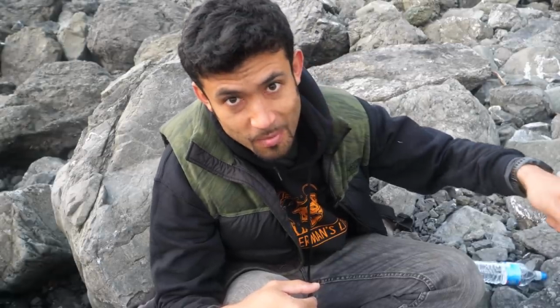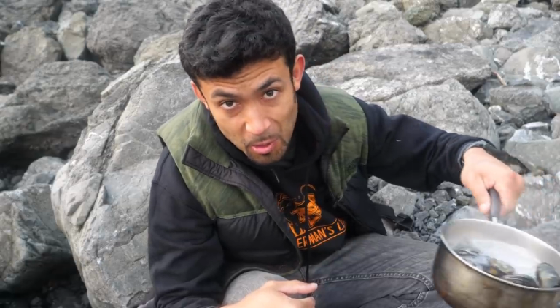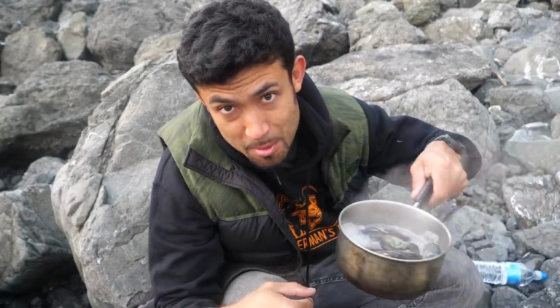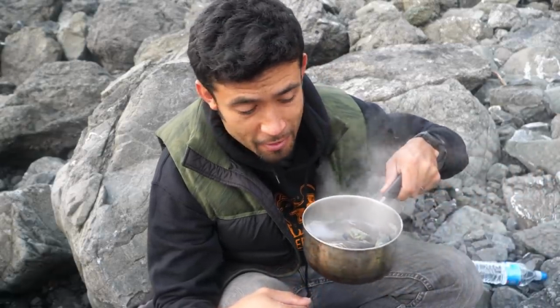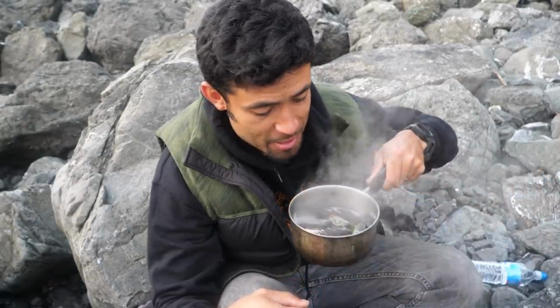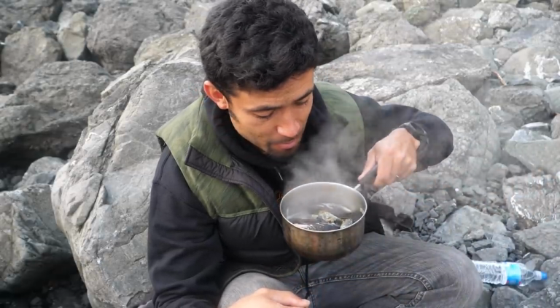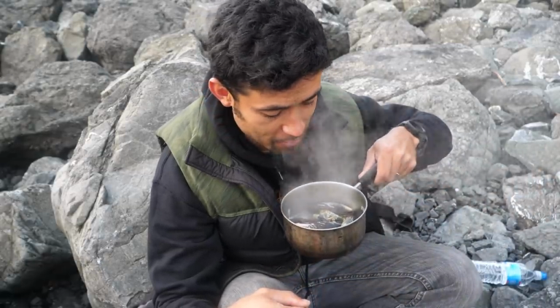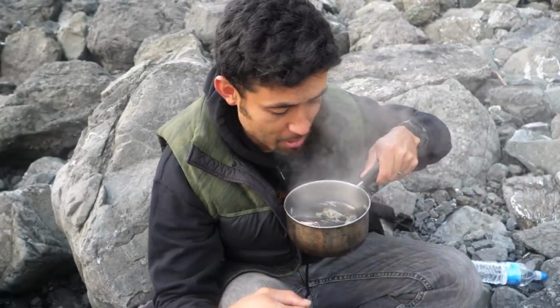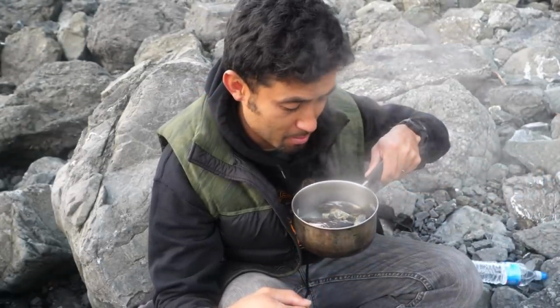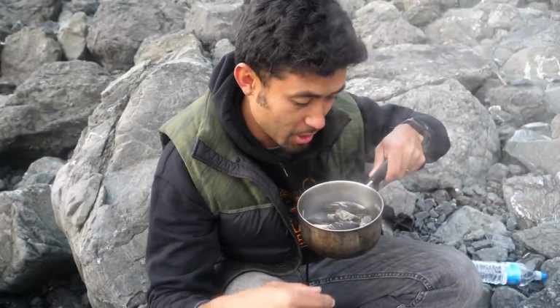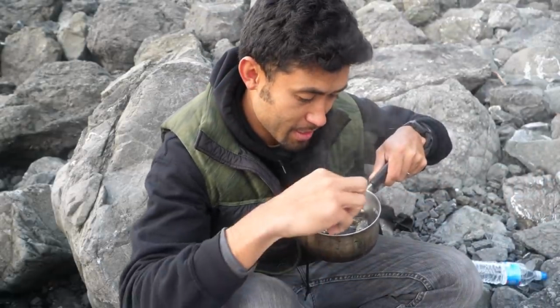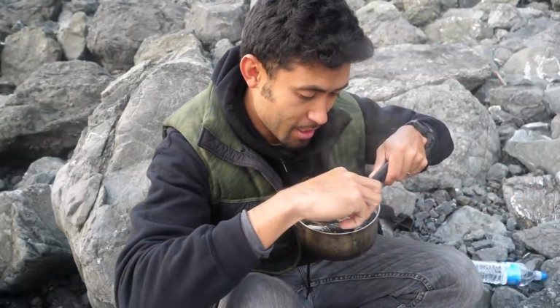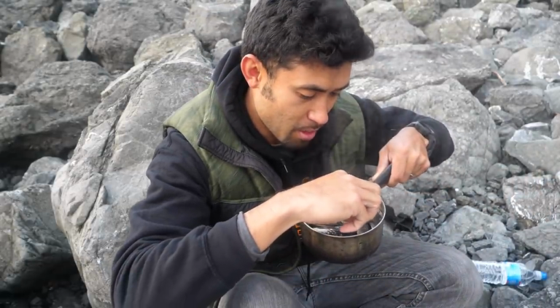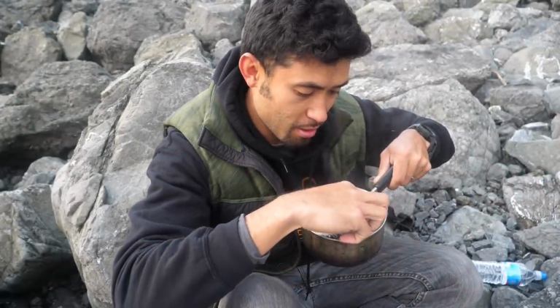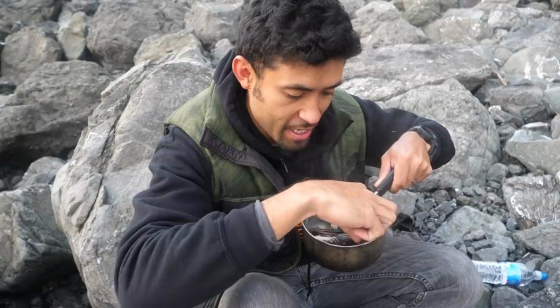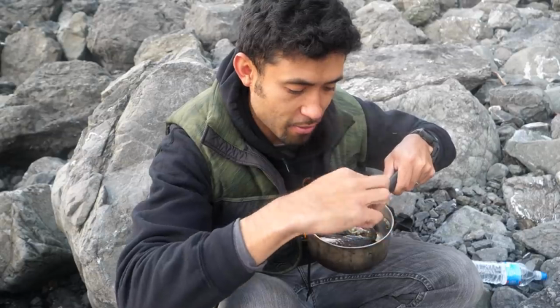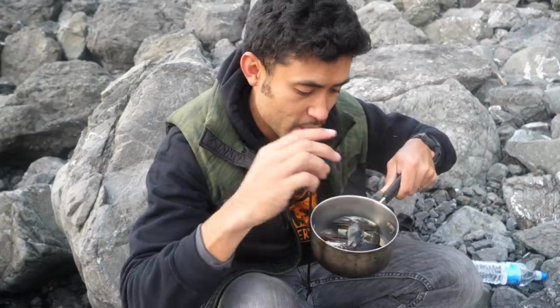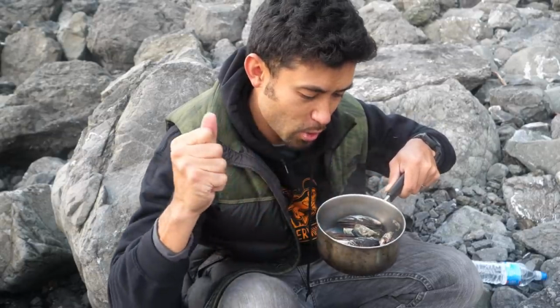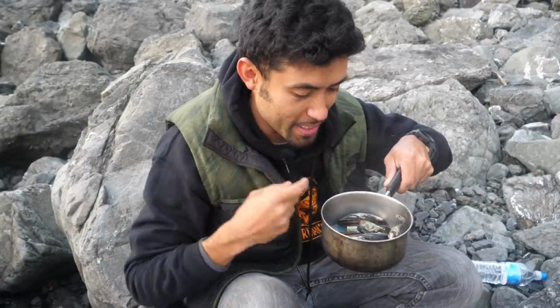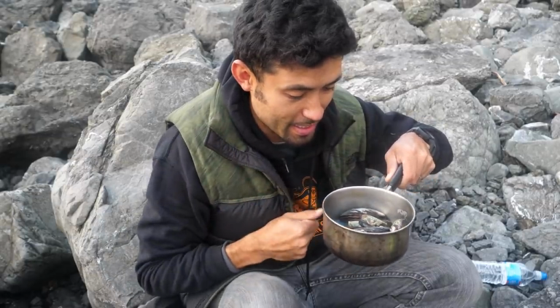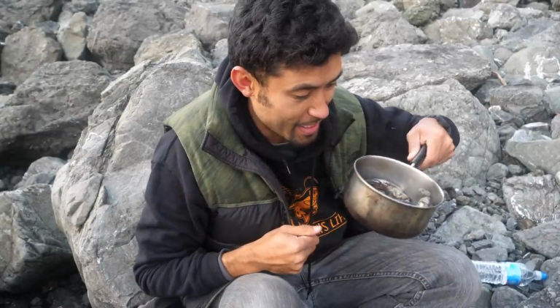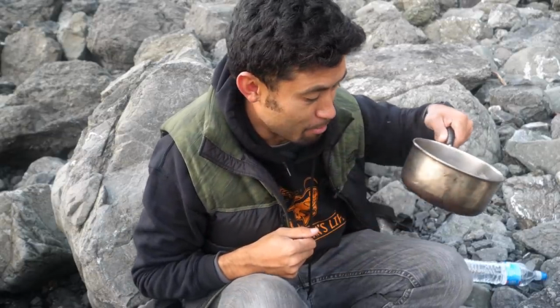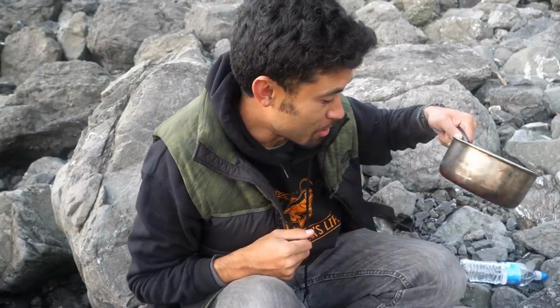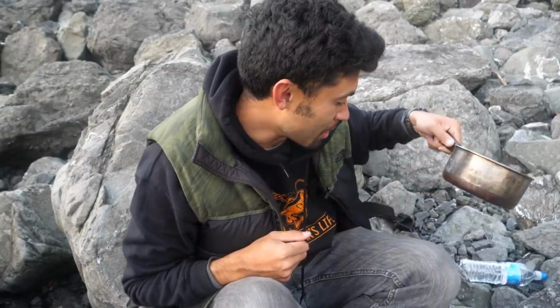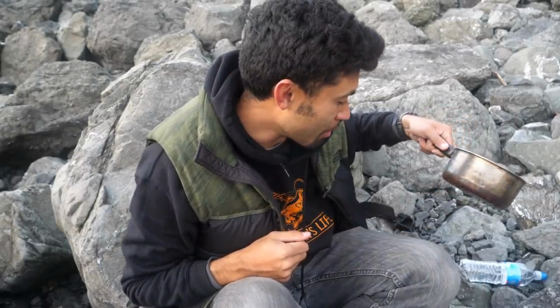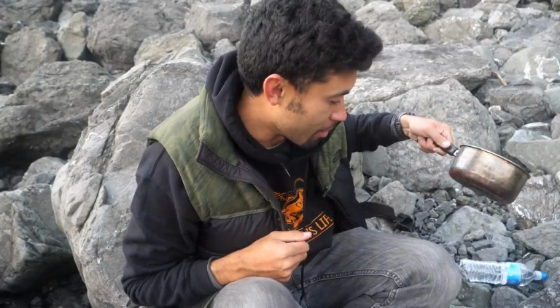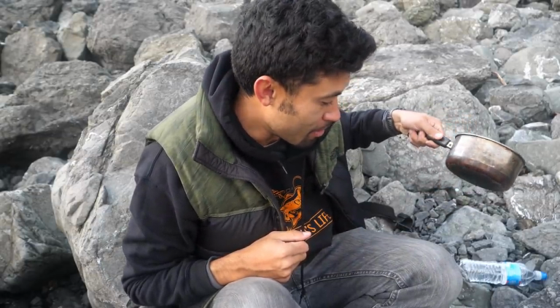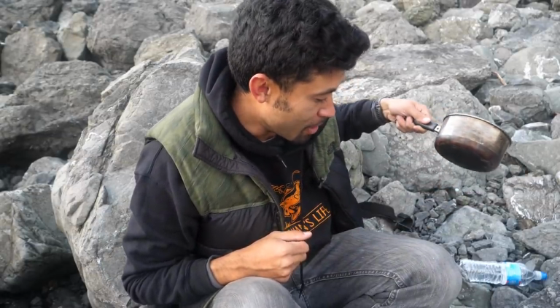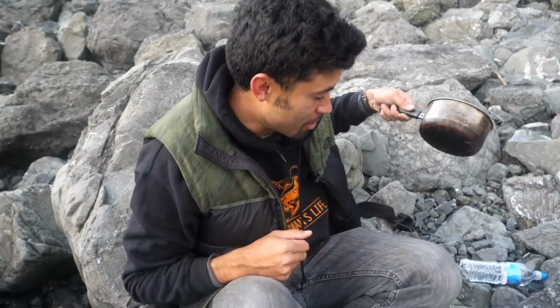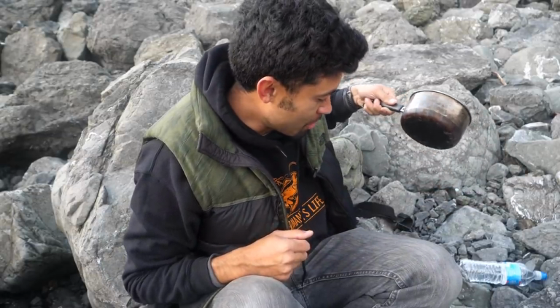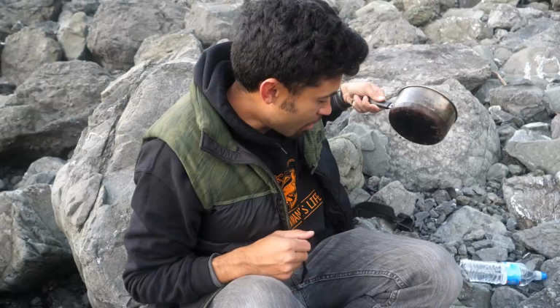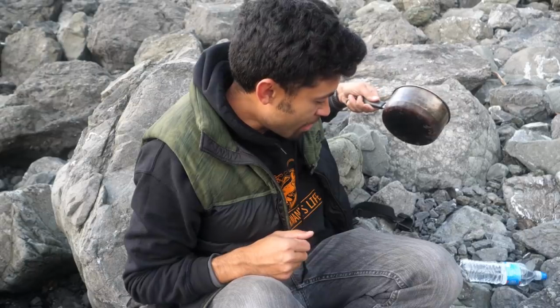It only takes about five to seven minutes for these mussels to be cooked. The small ones cook faster, of course, and big ones take a little bit longer. I'm going to dump this water out and while it cools, got to tell you something very, very important.